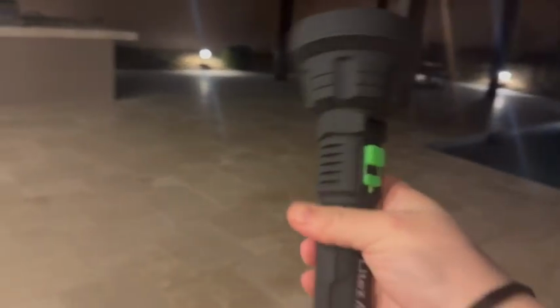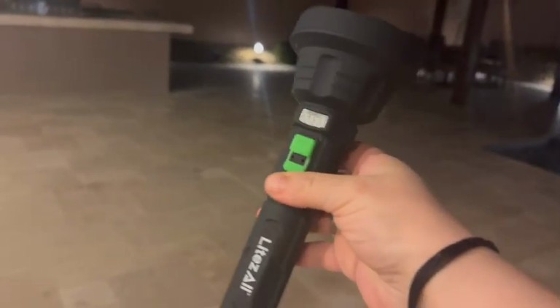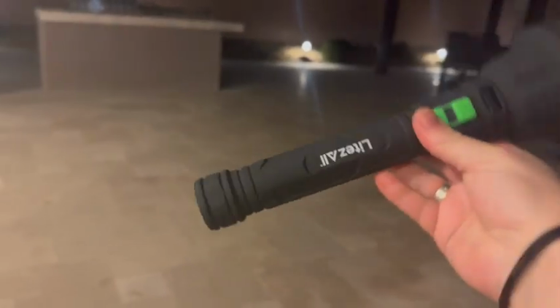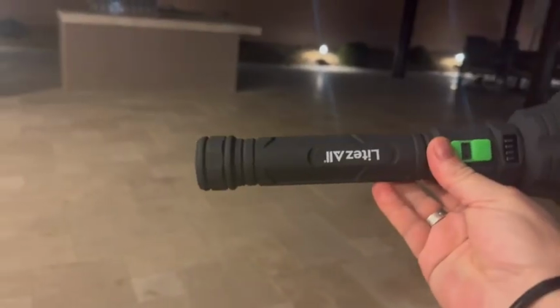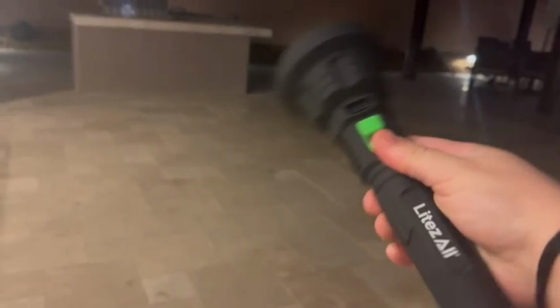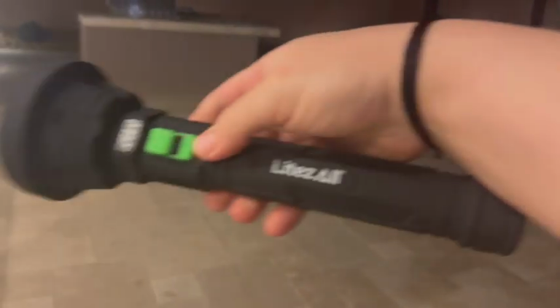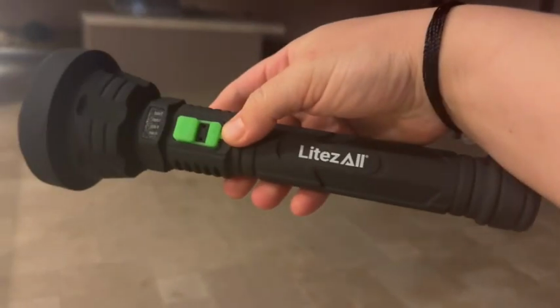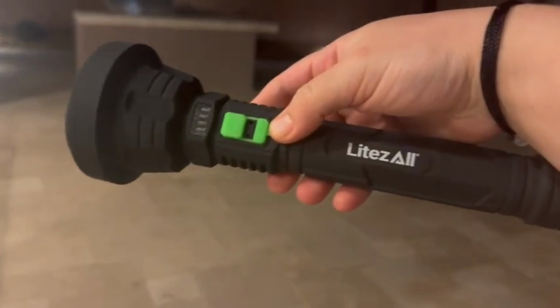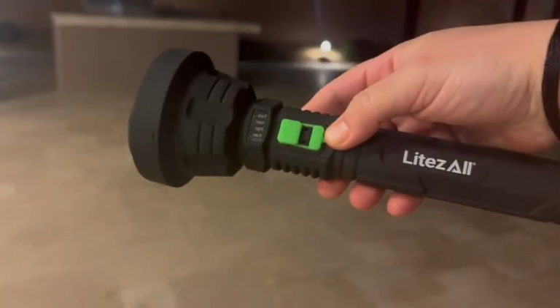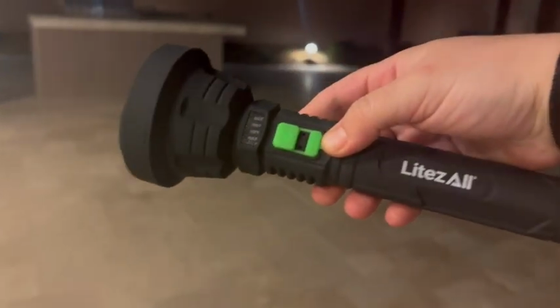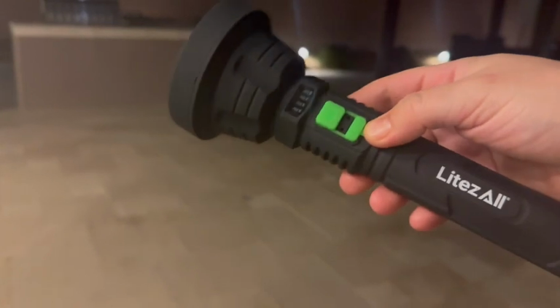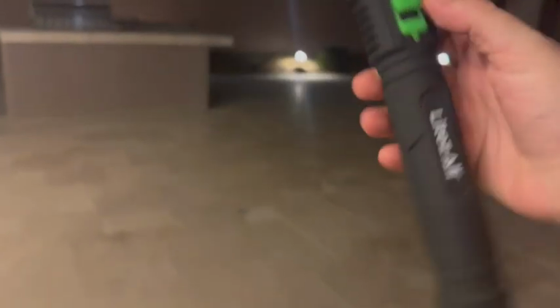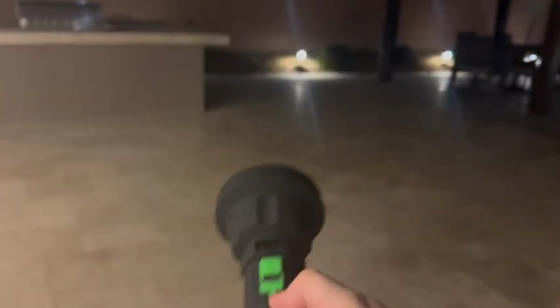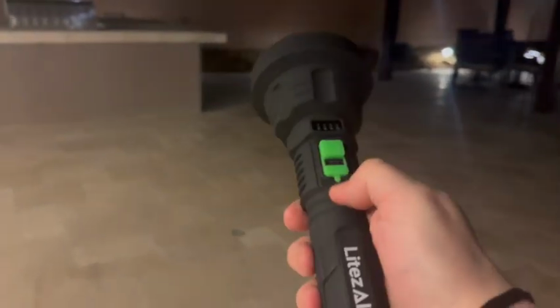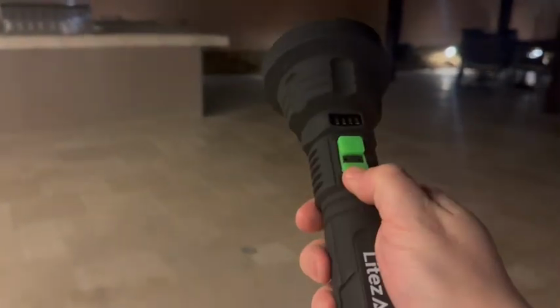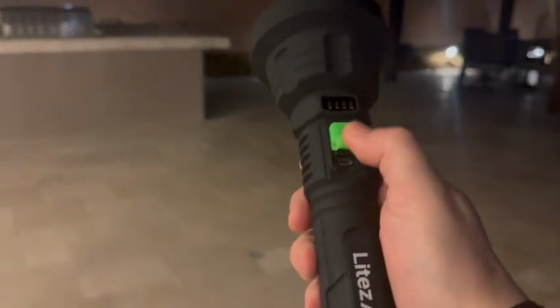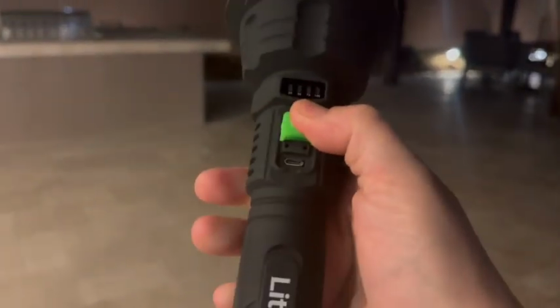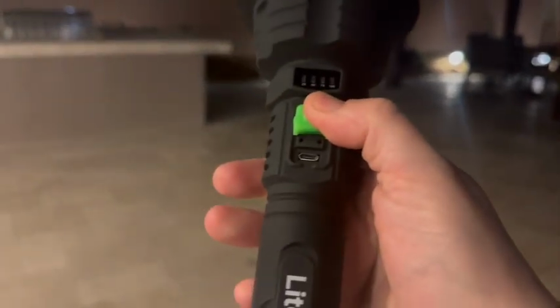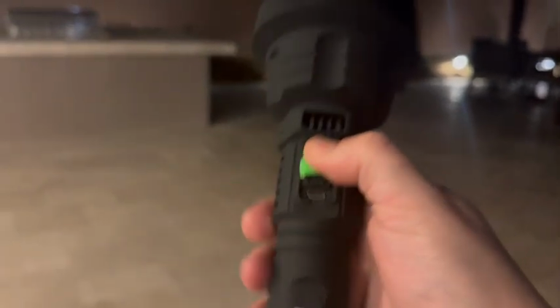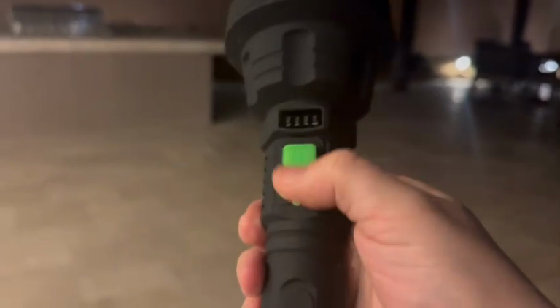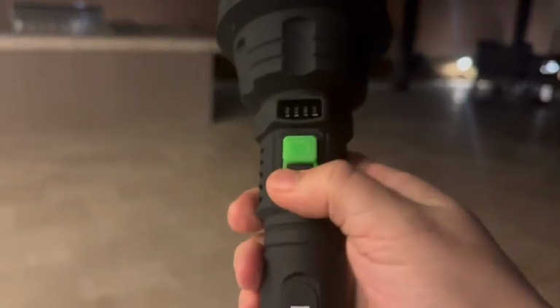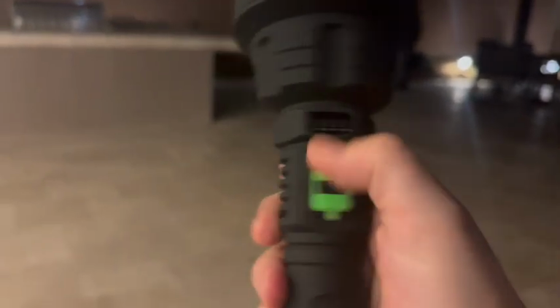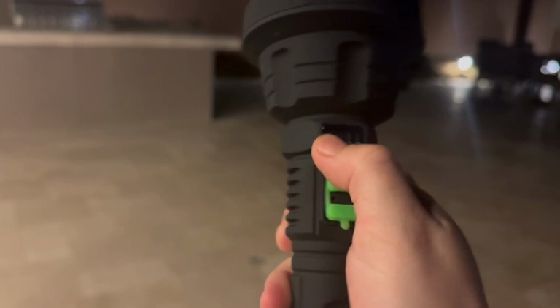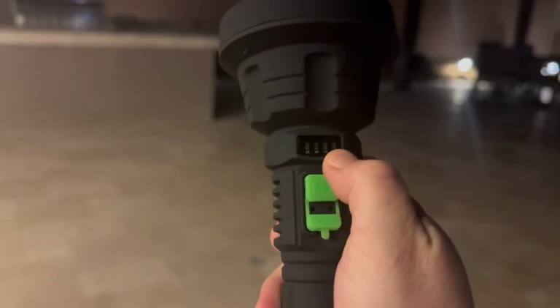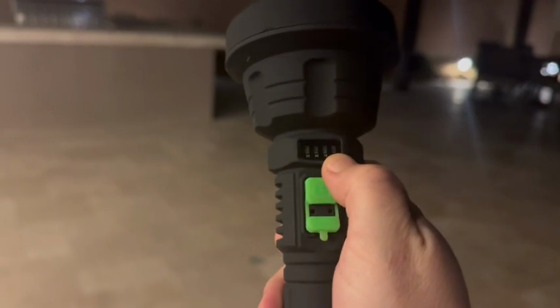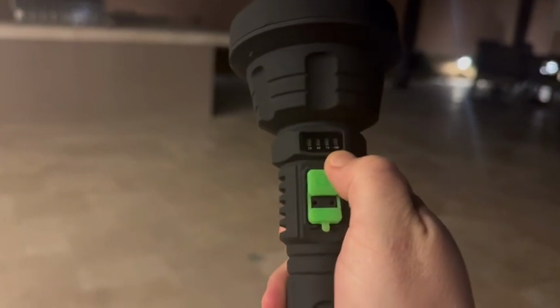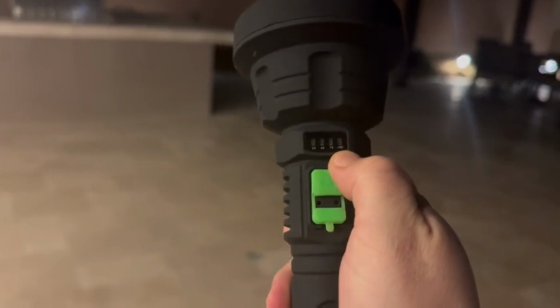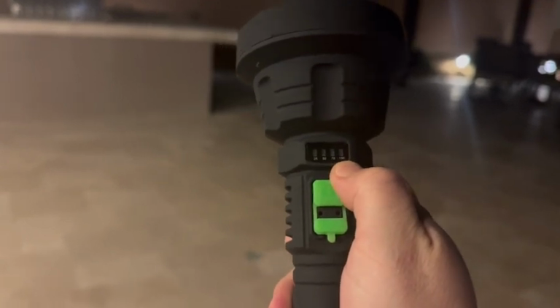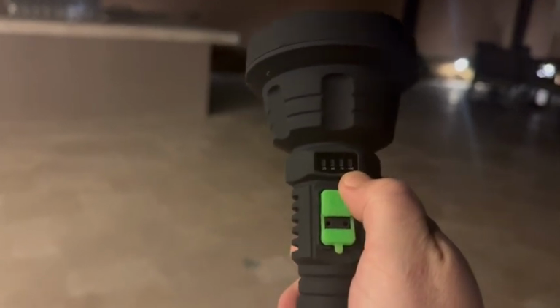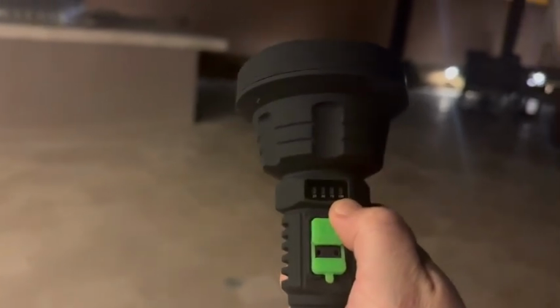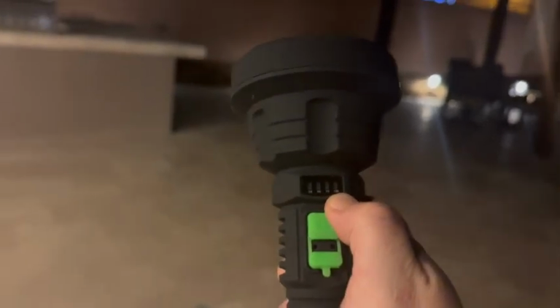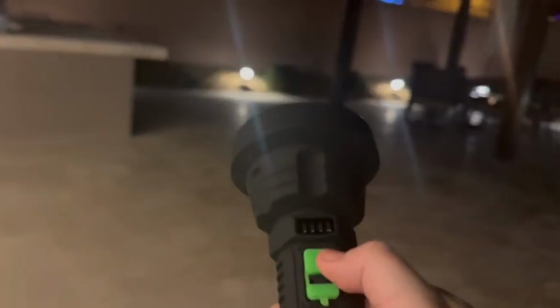I have this Lights All flashlight that I got, and it is rechargeable, which I love. This is a battery indicator right here that shows you how much battery life you have left.